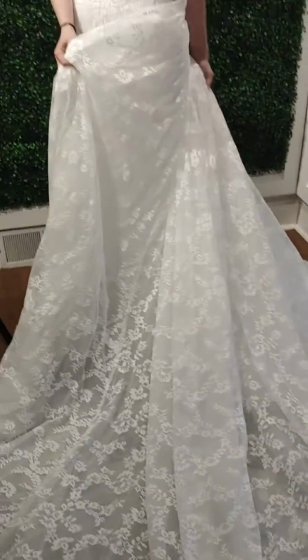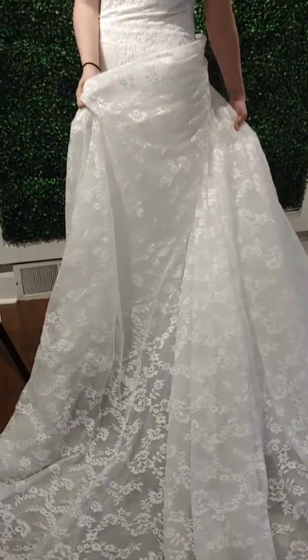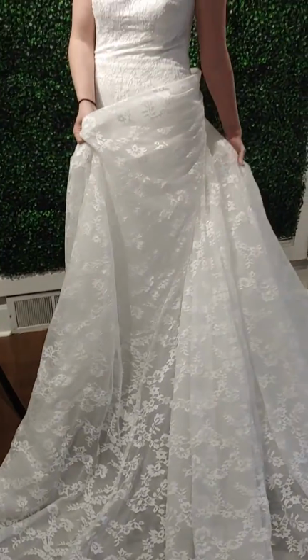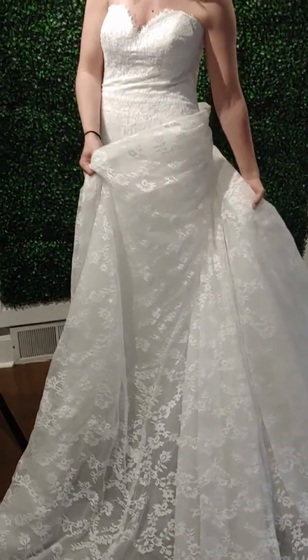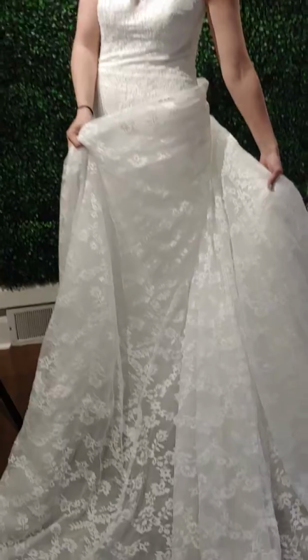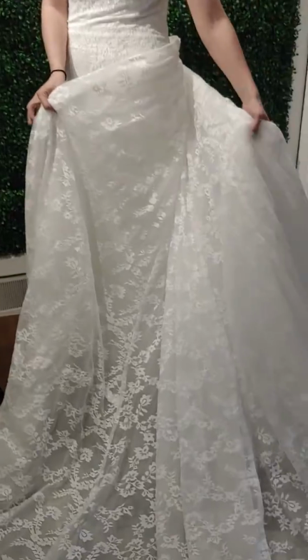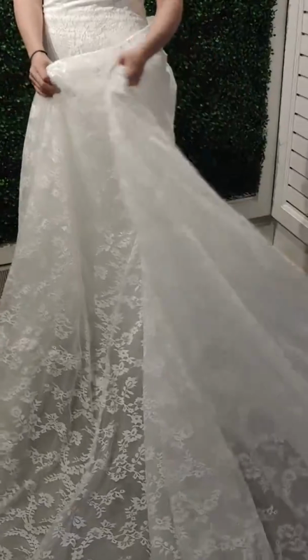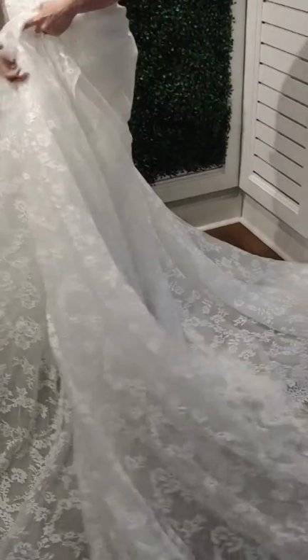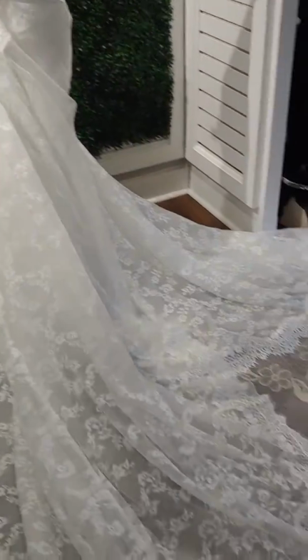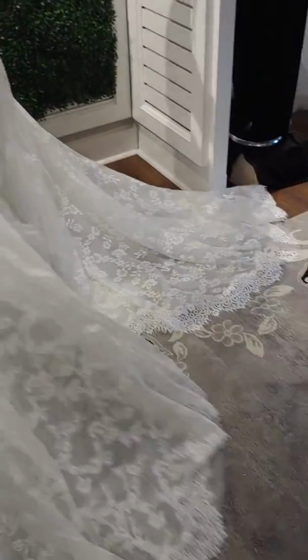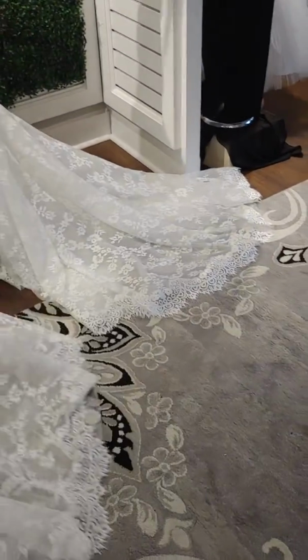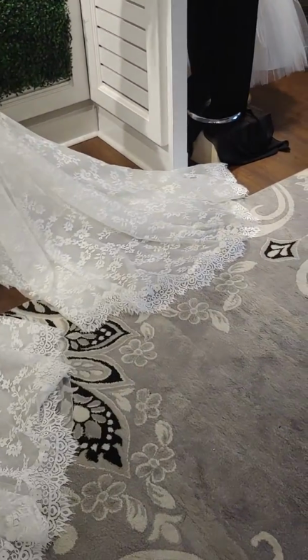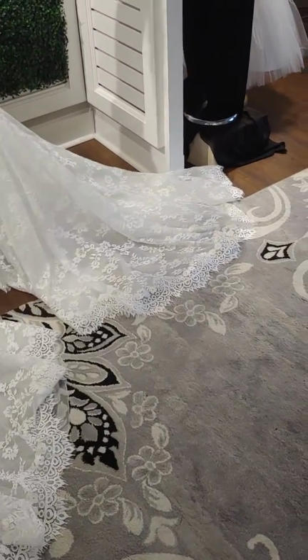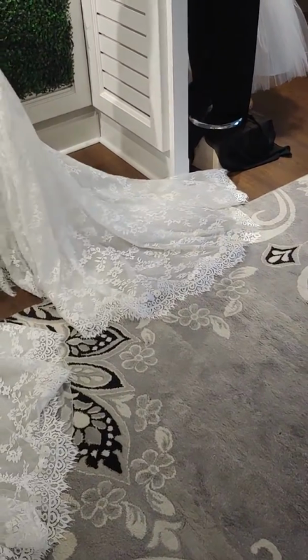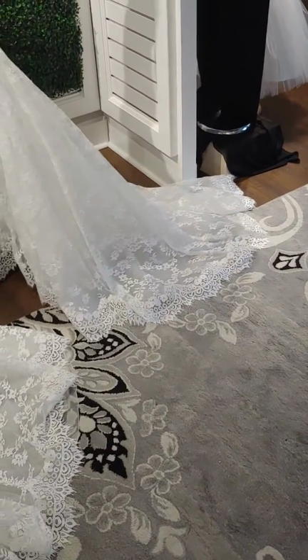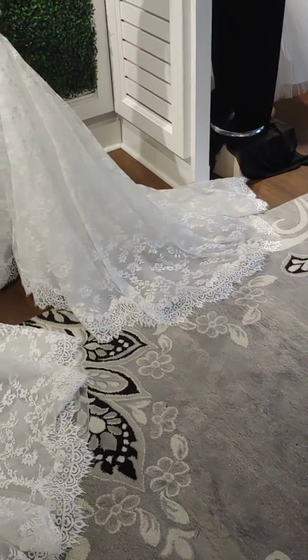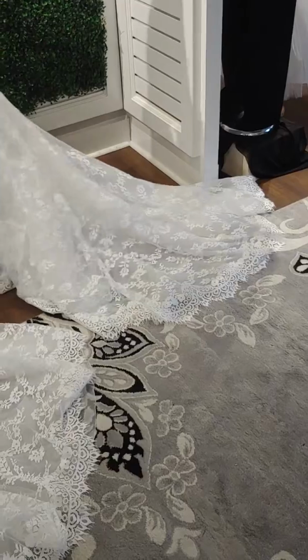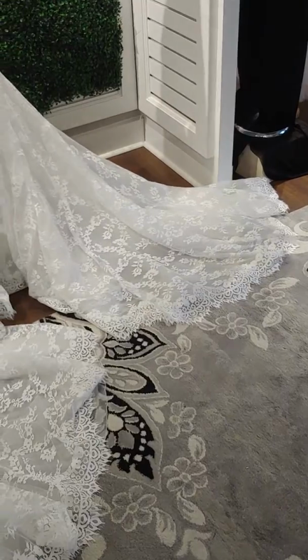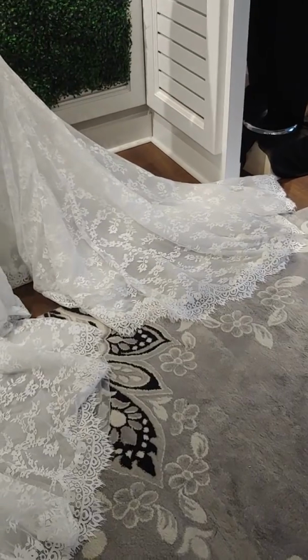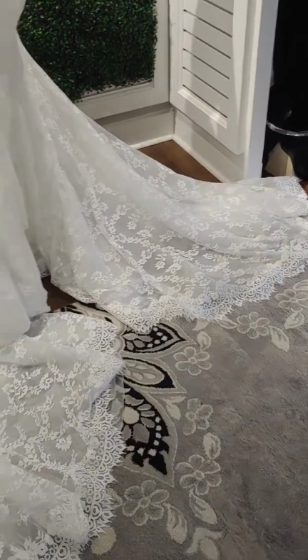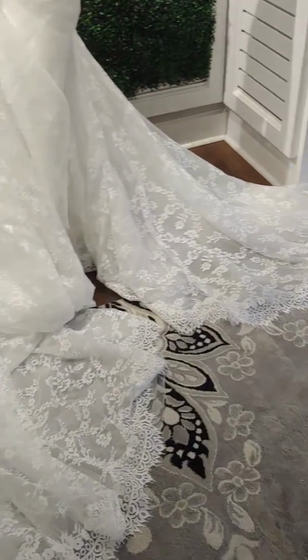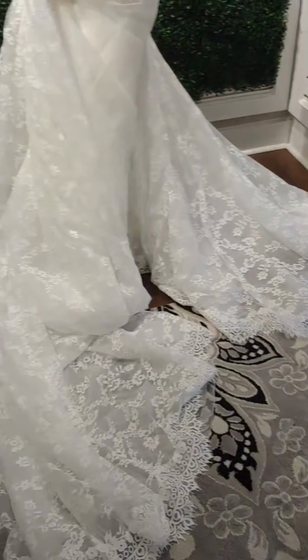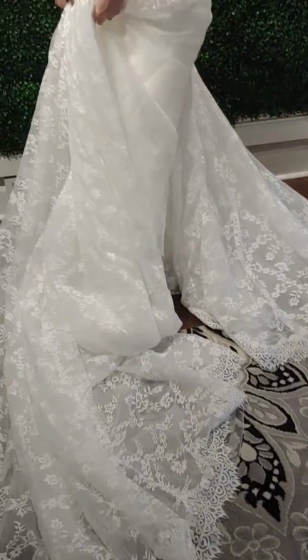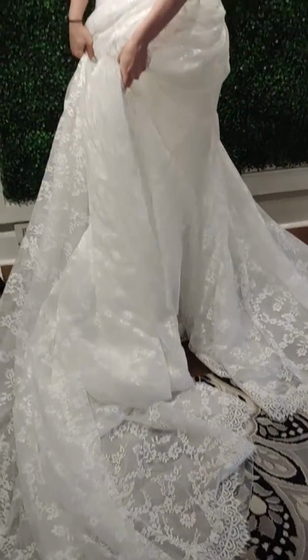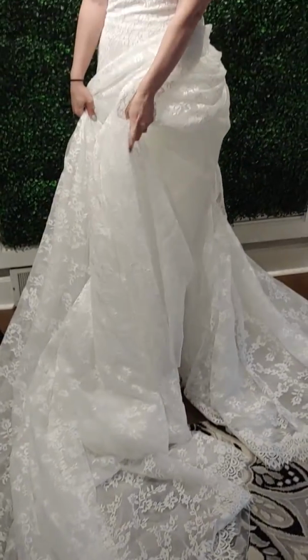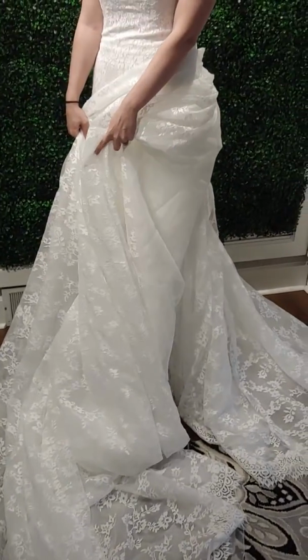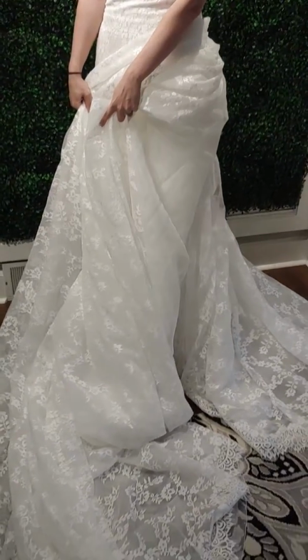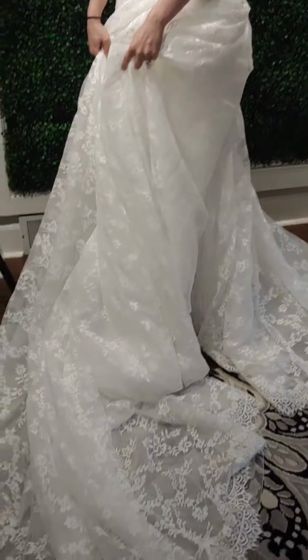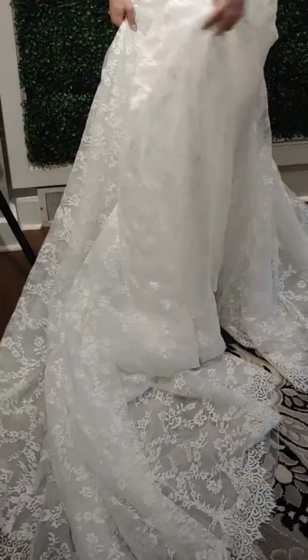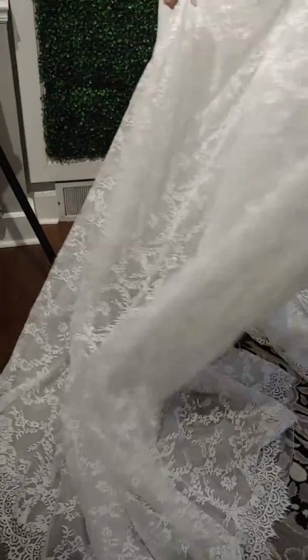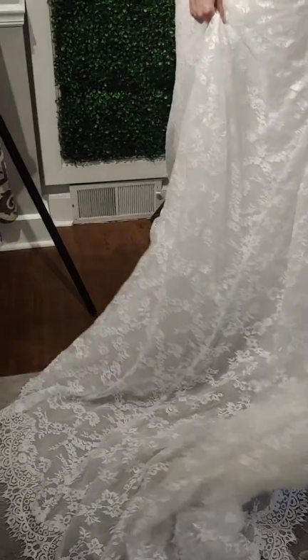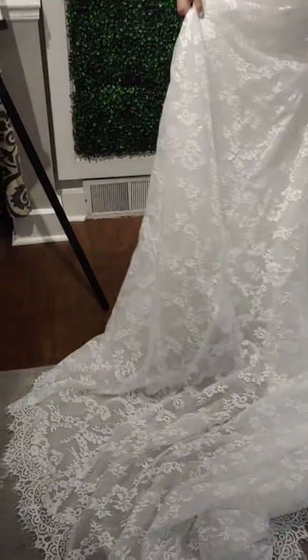Also, without the detachable train it still comes with a beautiful length here. And as you can see, they both come with that nice finished edge detail that has the eyelash kisses.